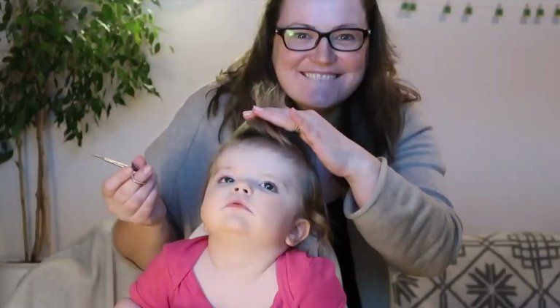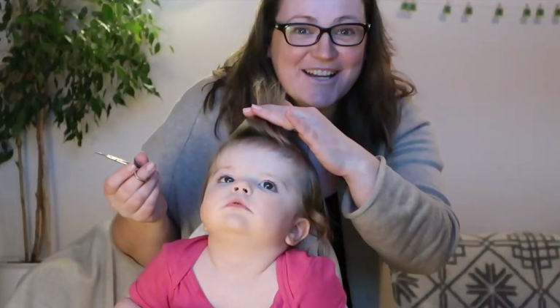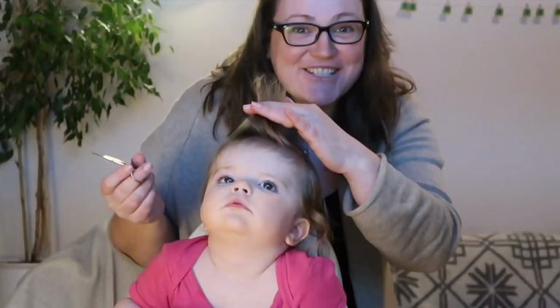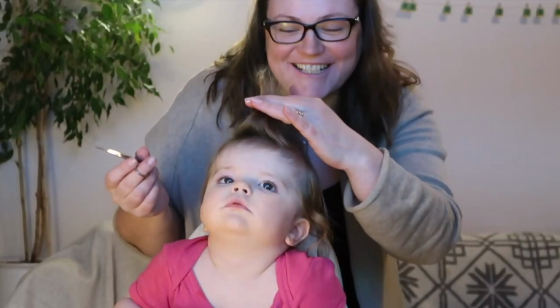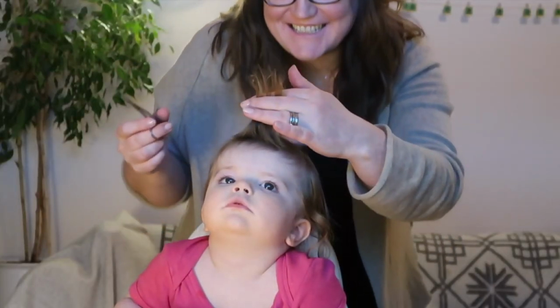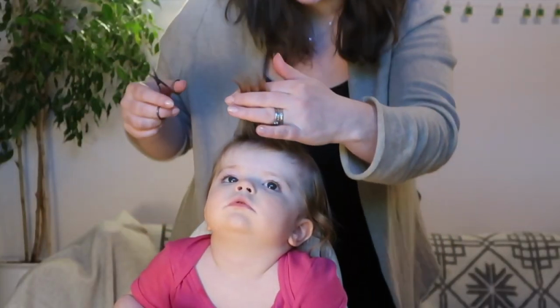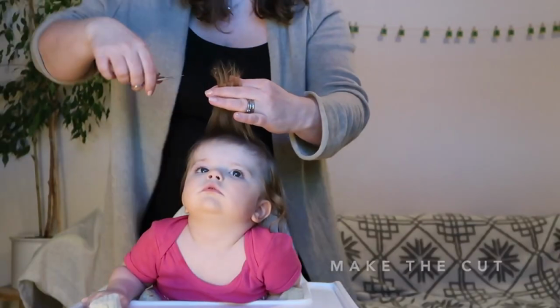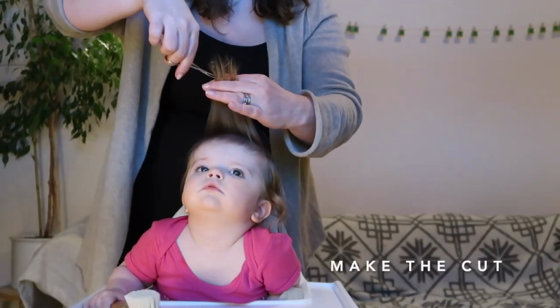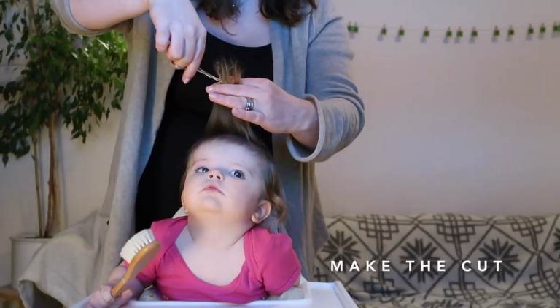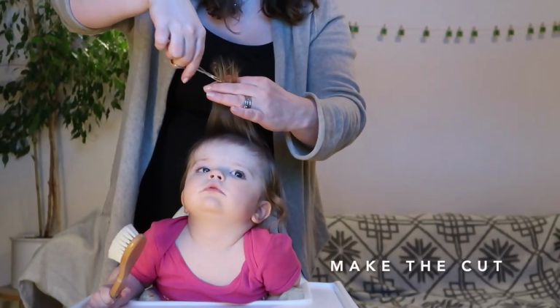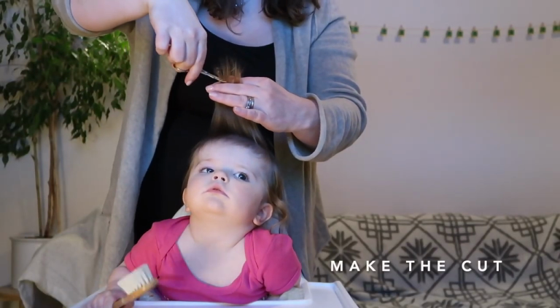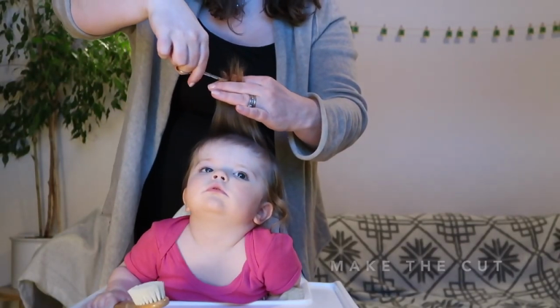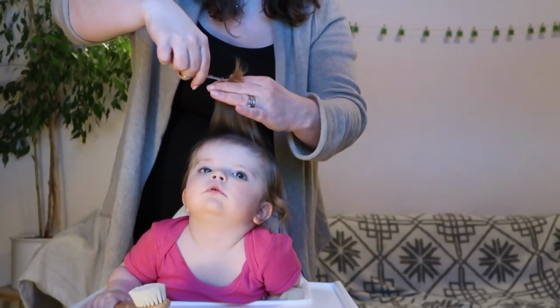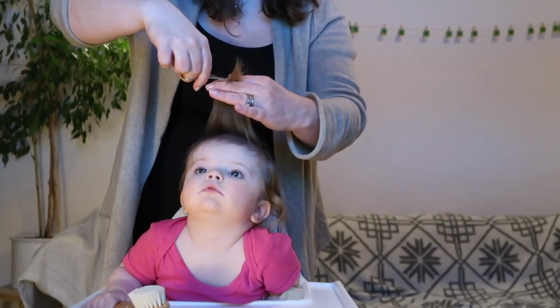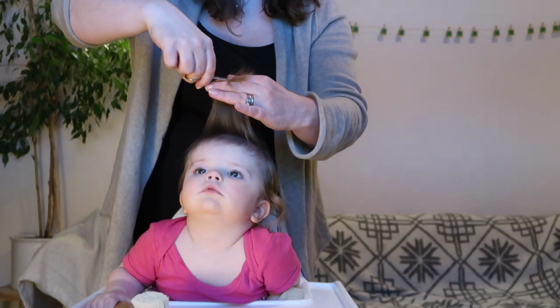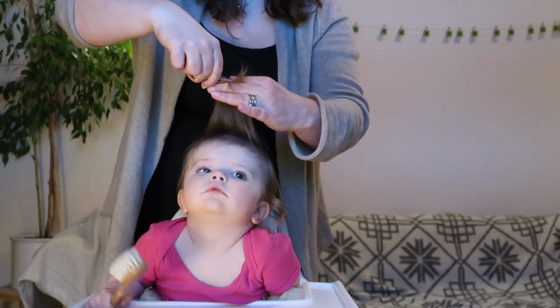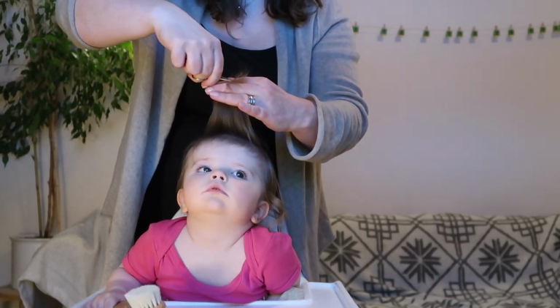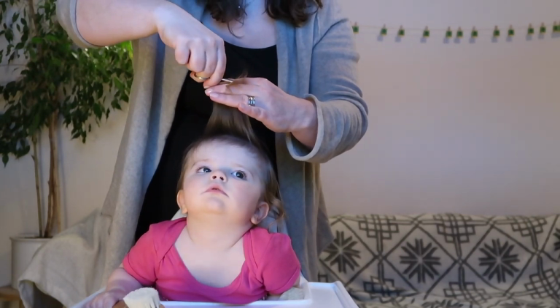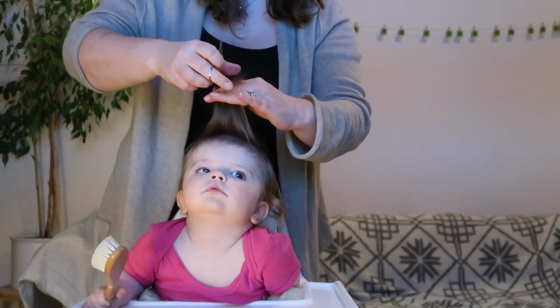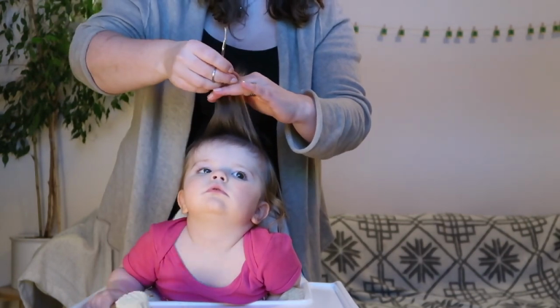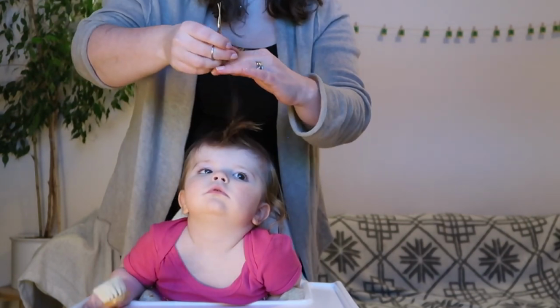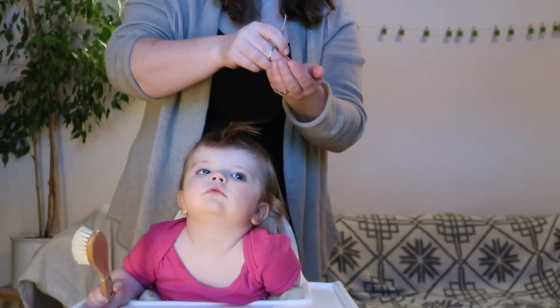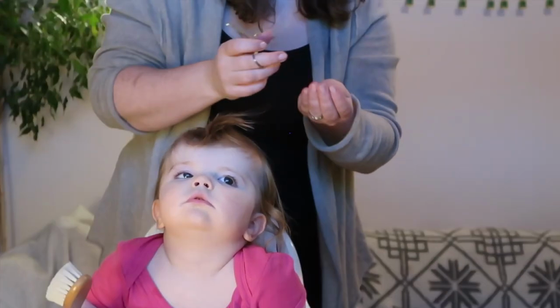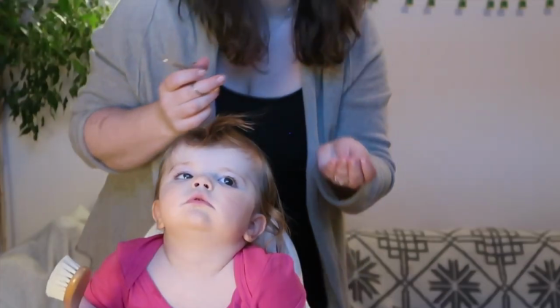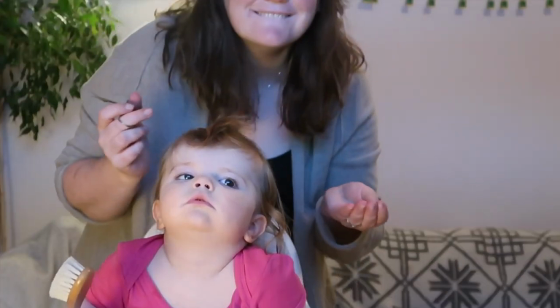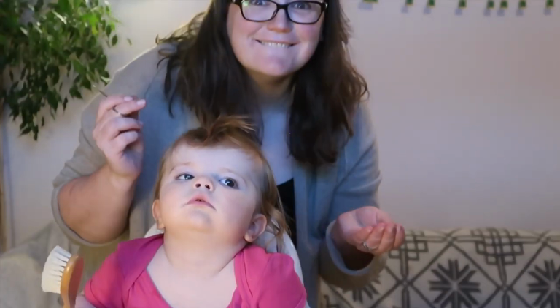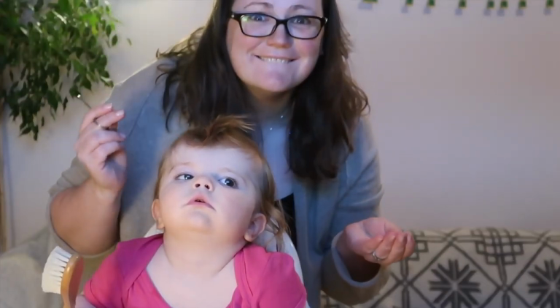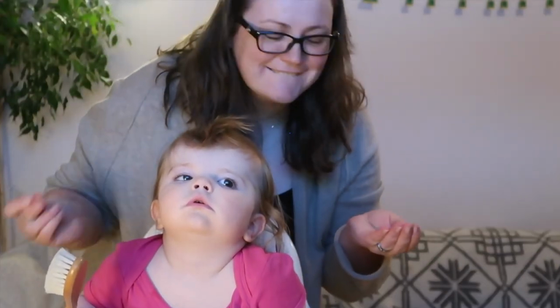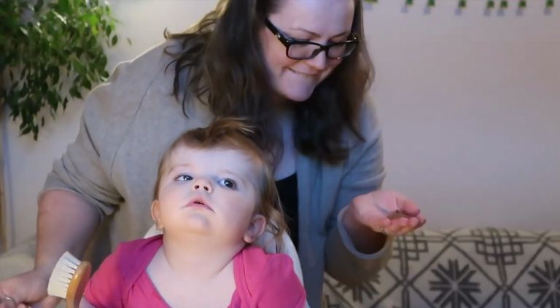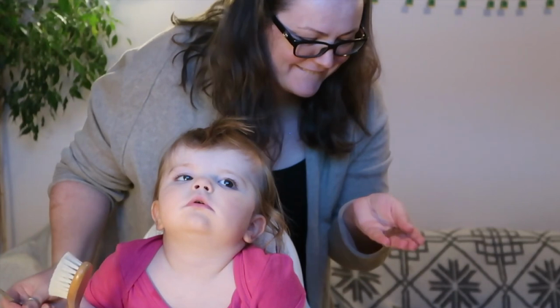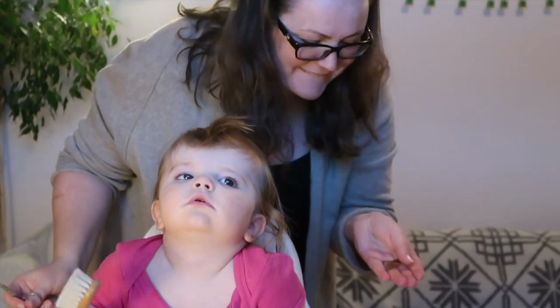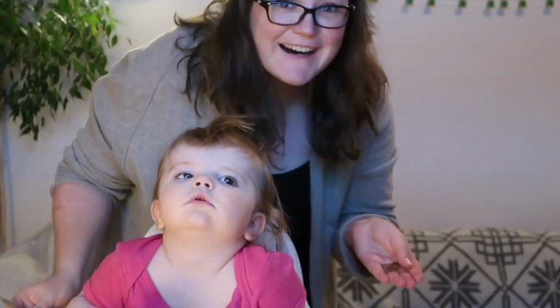I'm too scared. You need to use a scoop top.